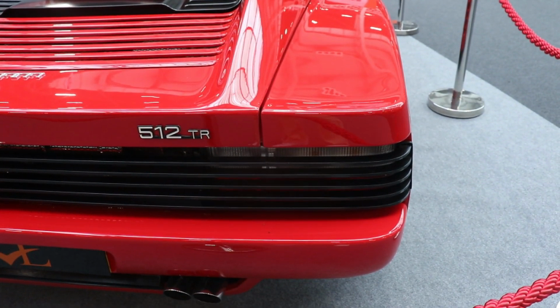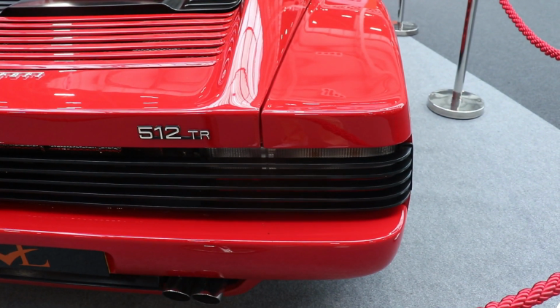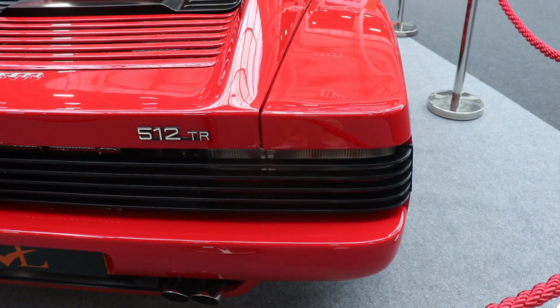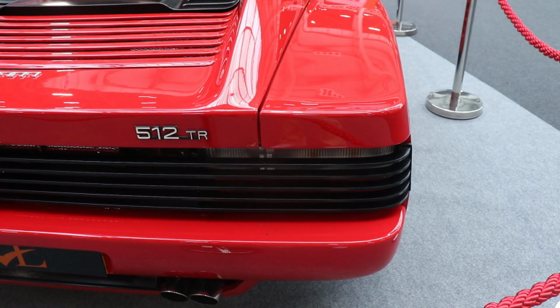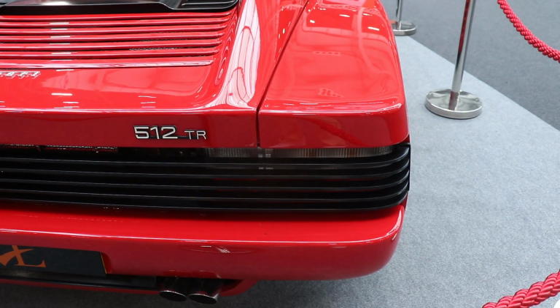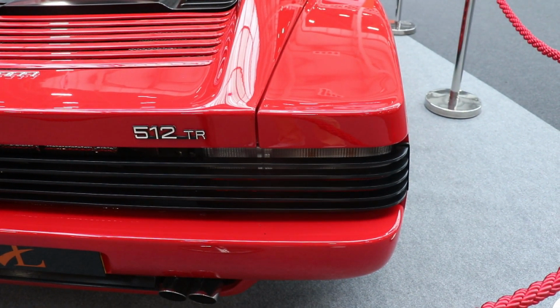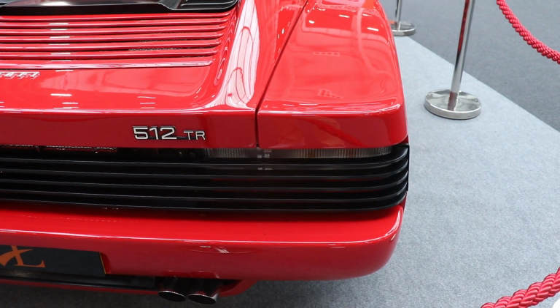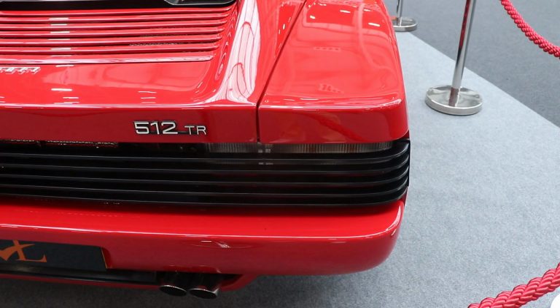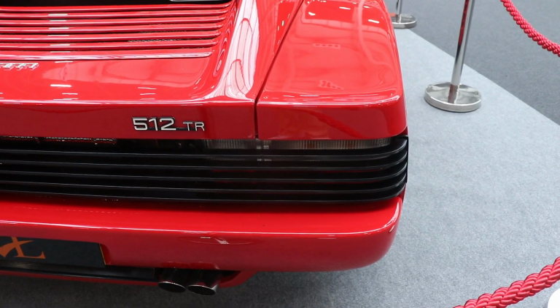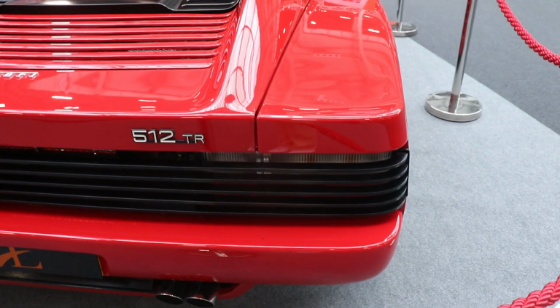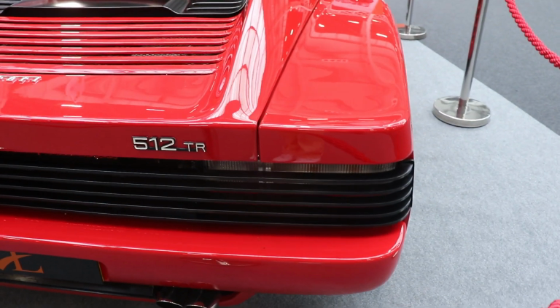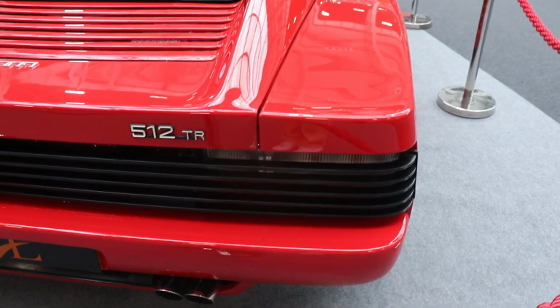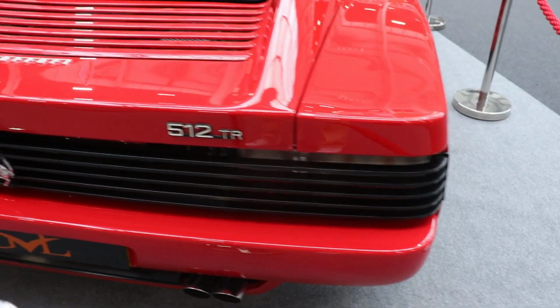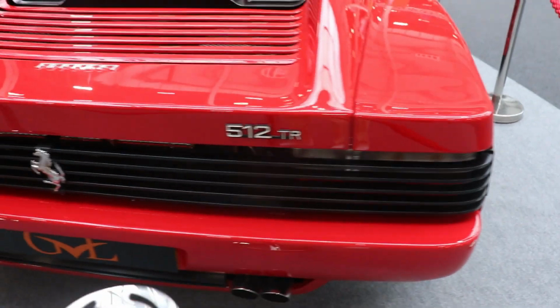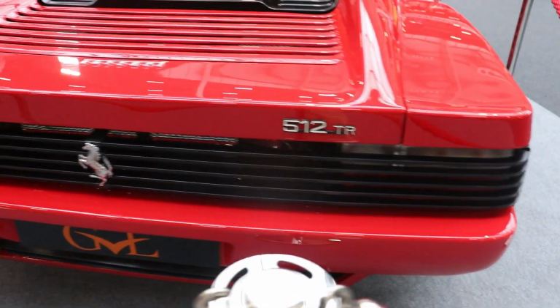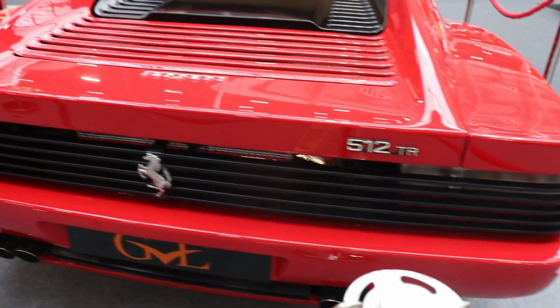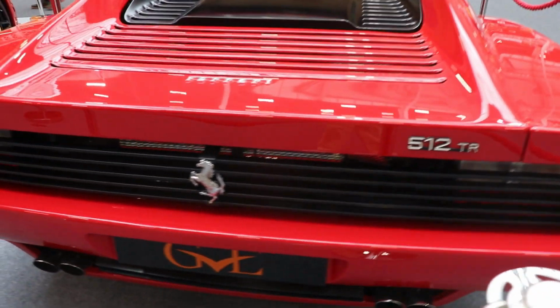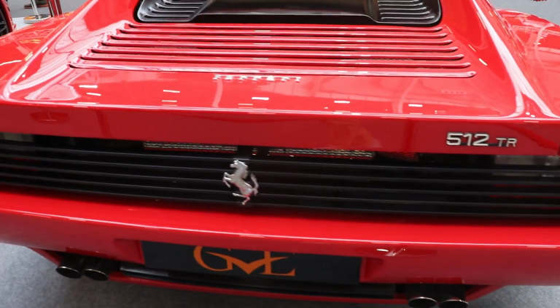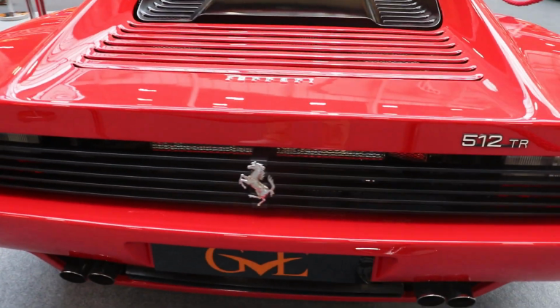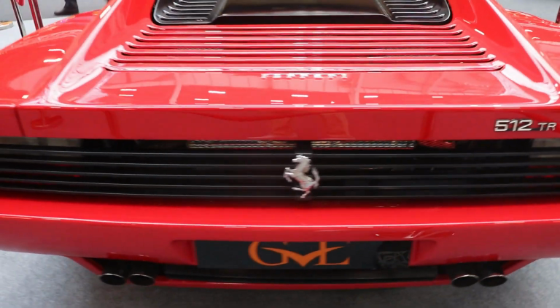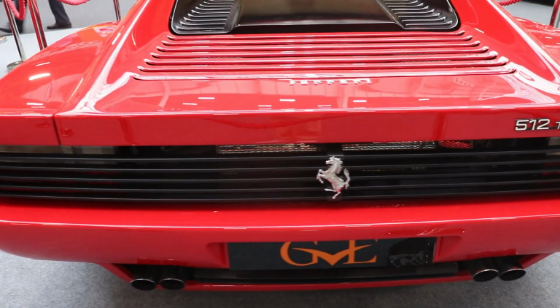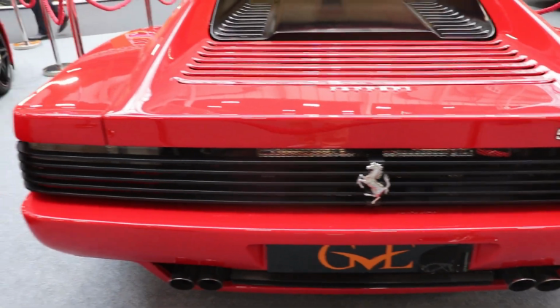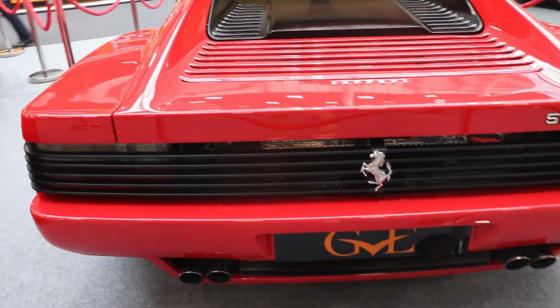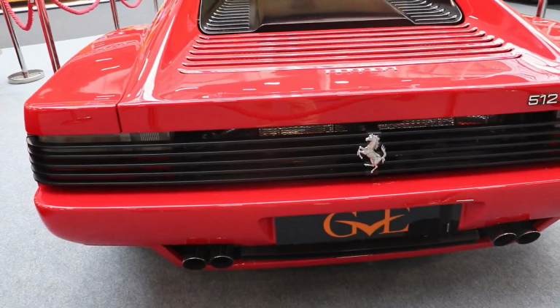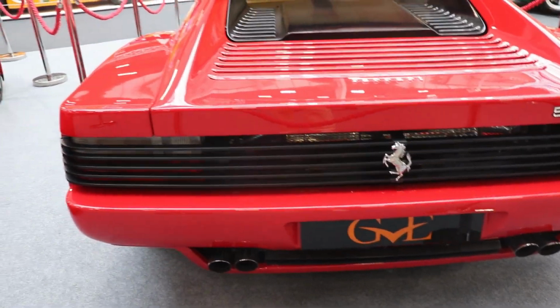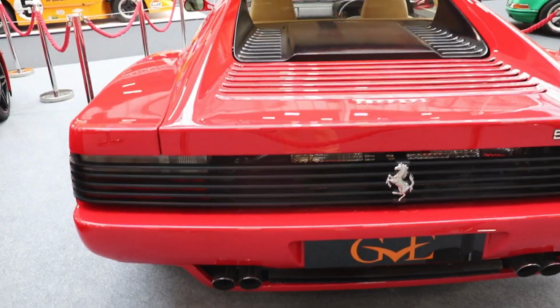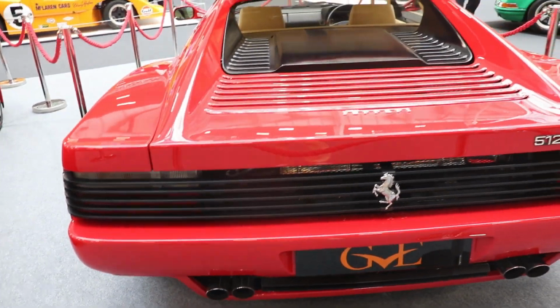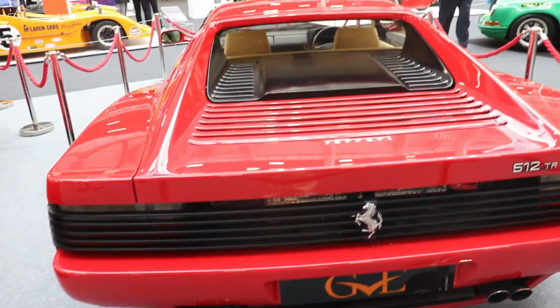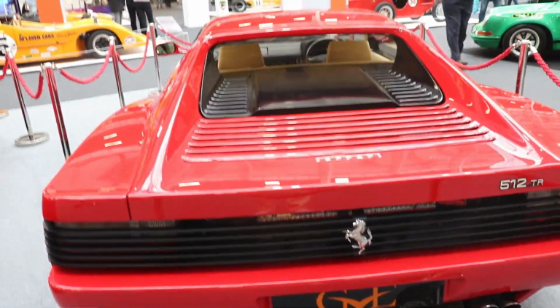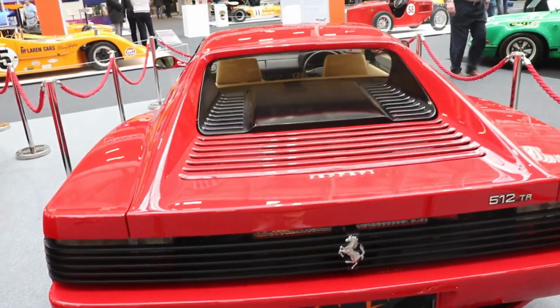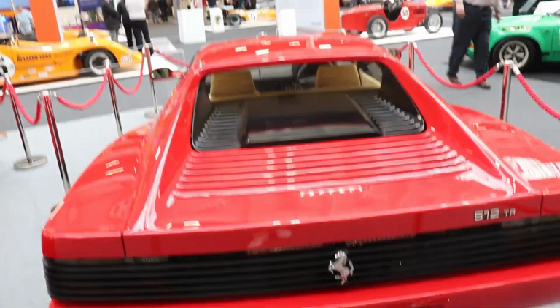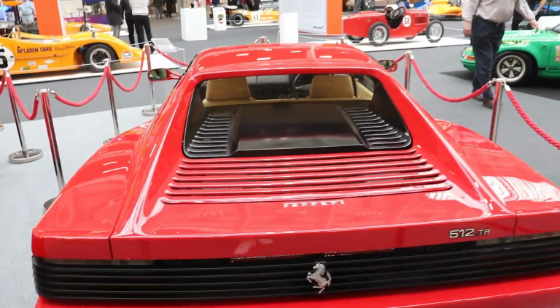Also, some changes were made in the interior as well, compared with the original Testarossa. And as I said before, the wheels are 18 inches on this model, the Ferrari 512 TR.